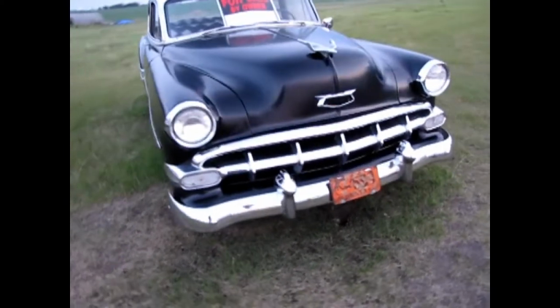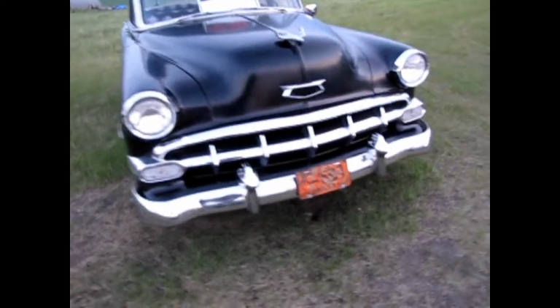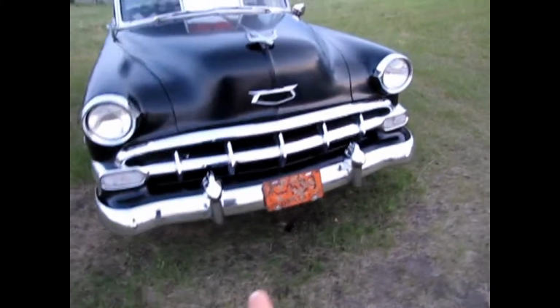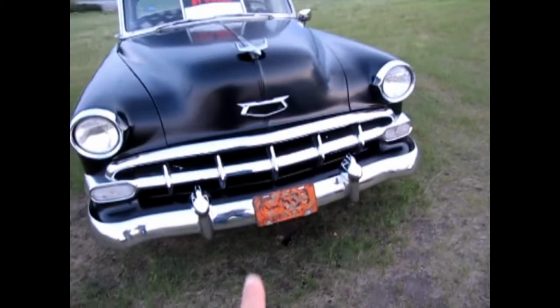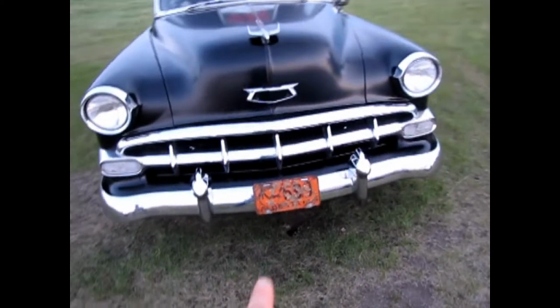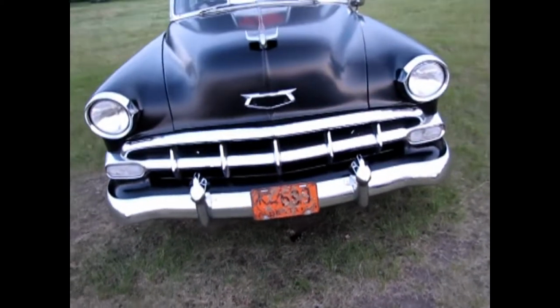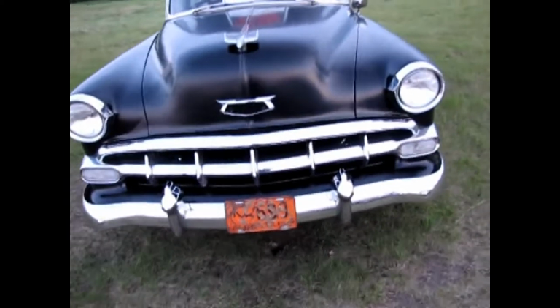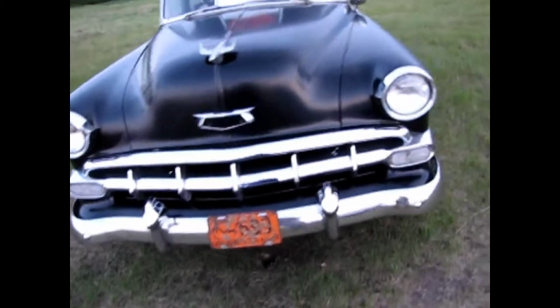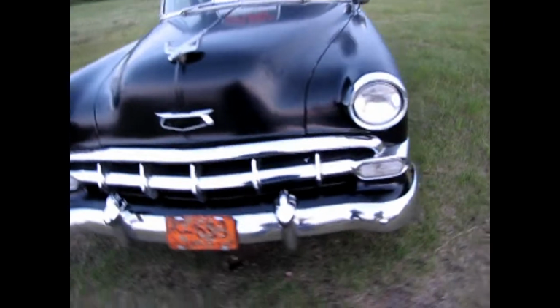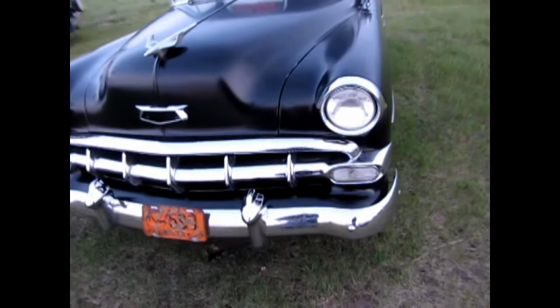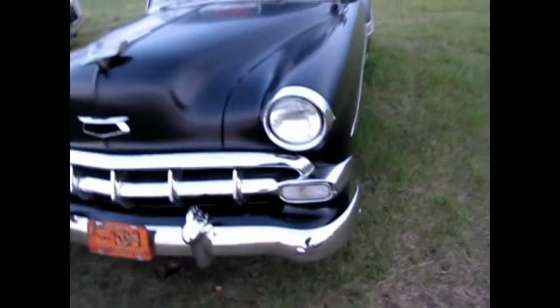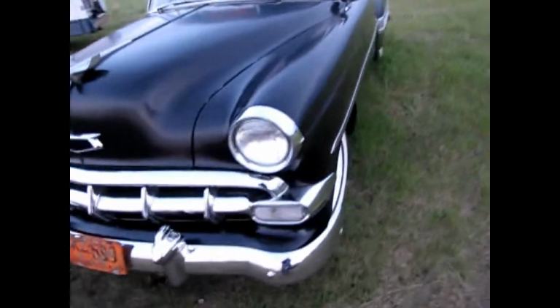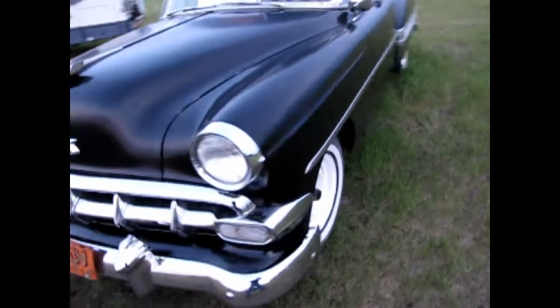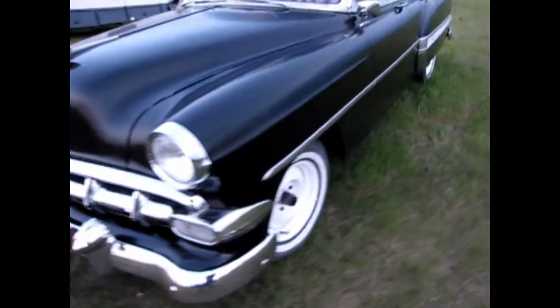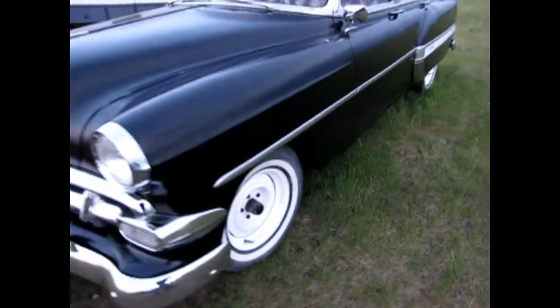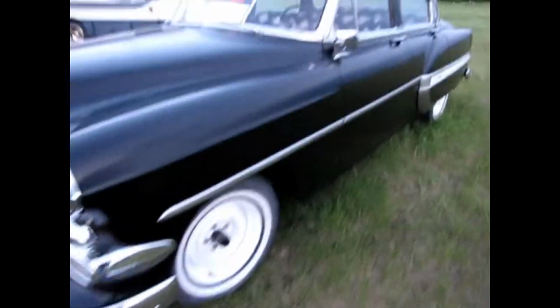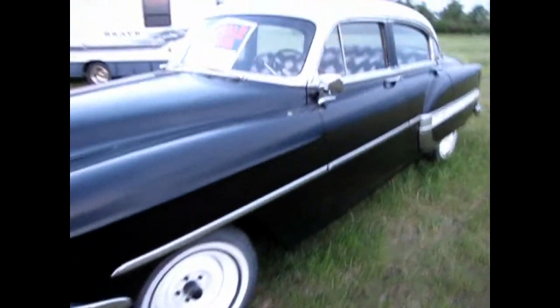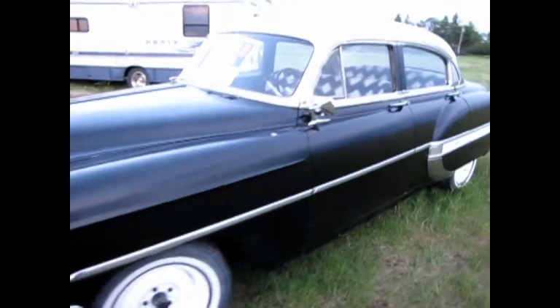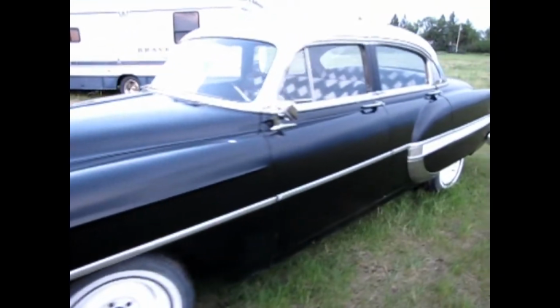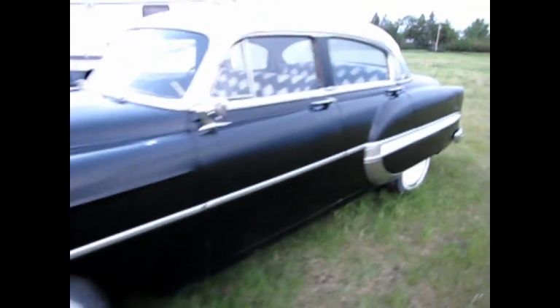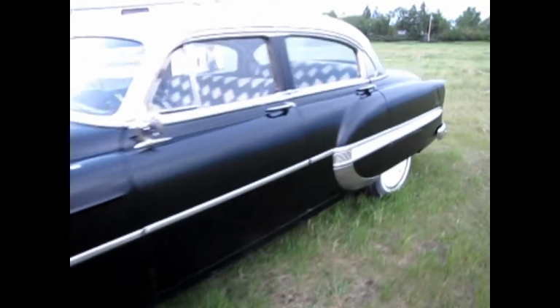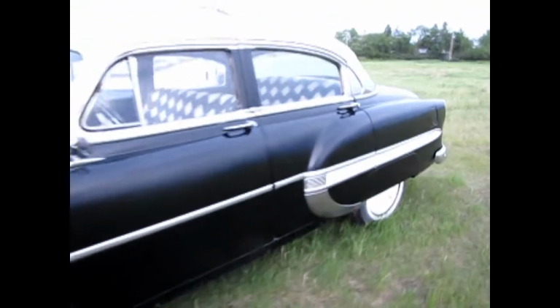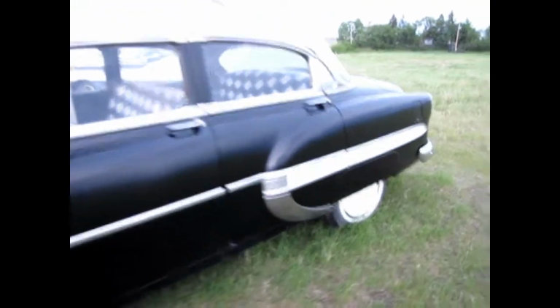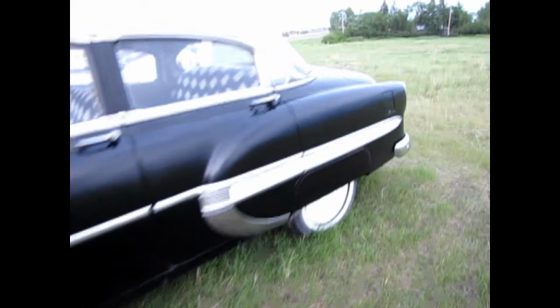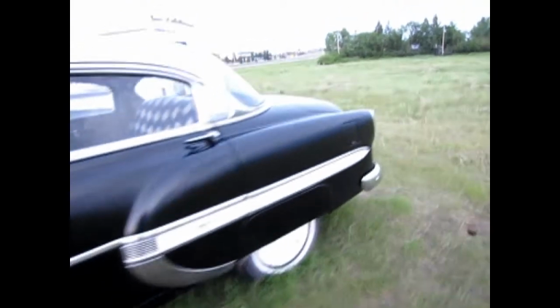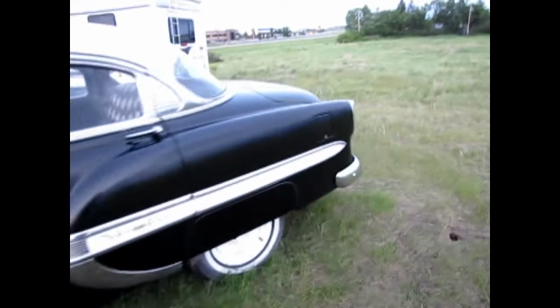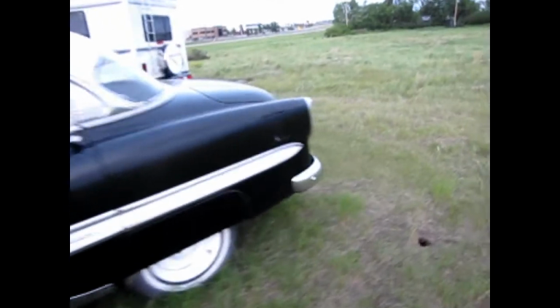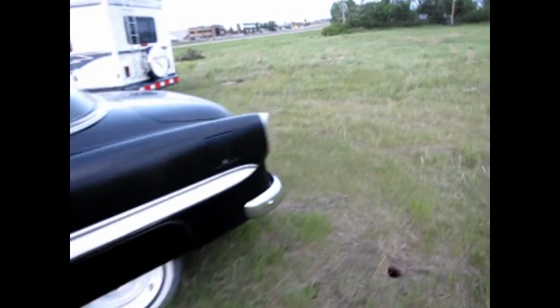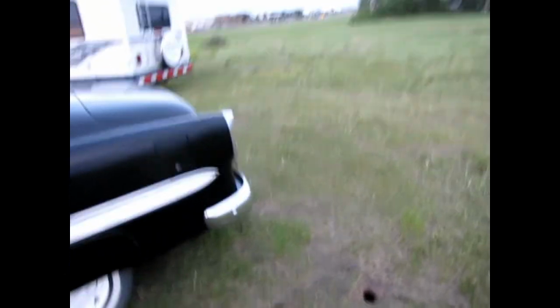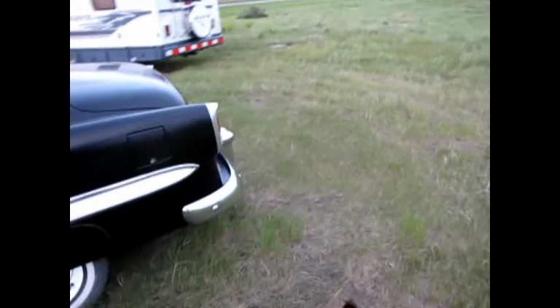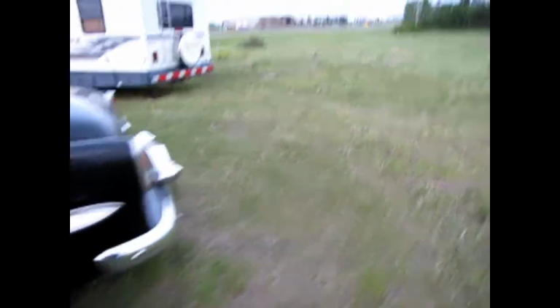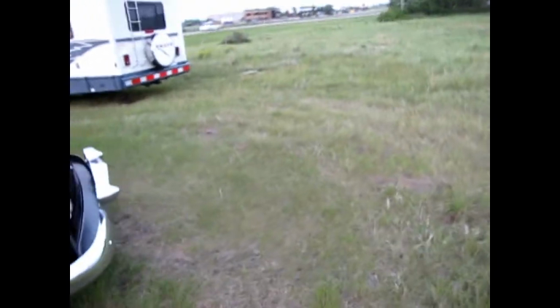Original Alberta plate — pretty cool. Let's go get a photo from the back here.